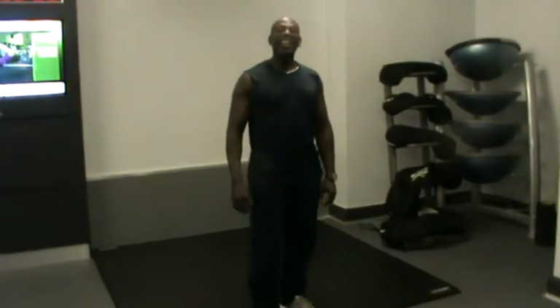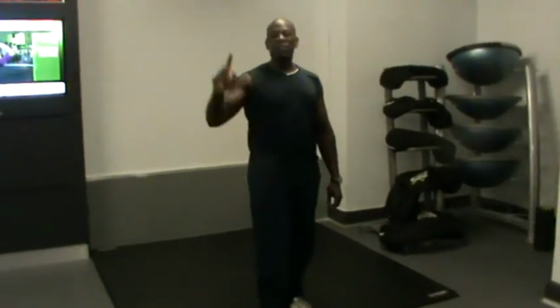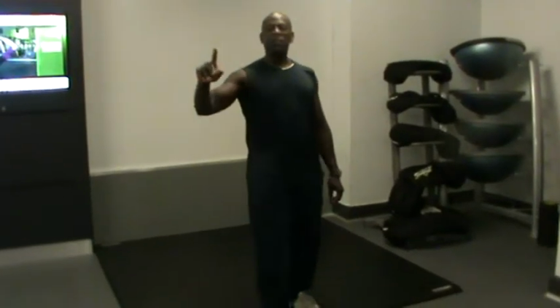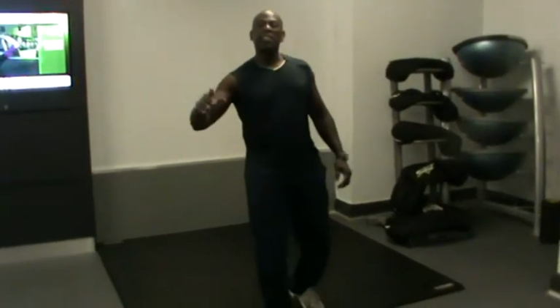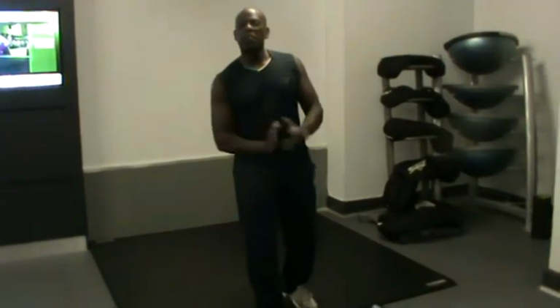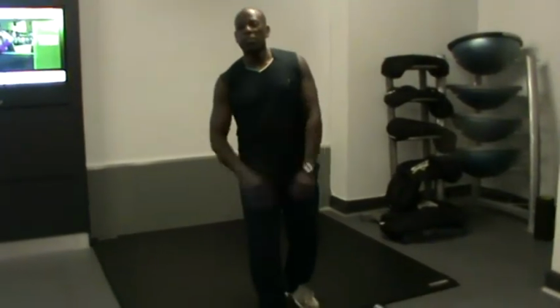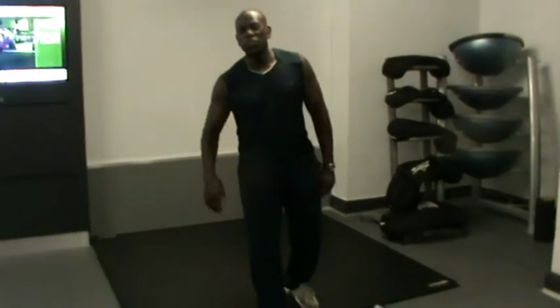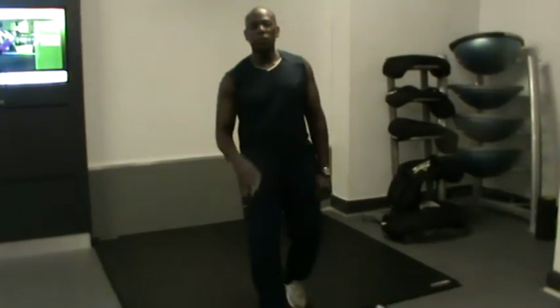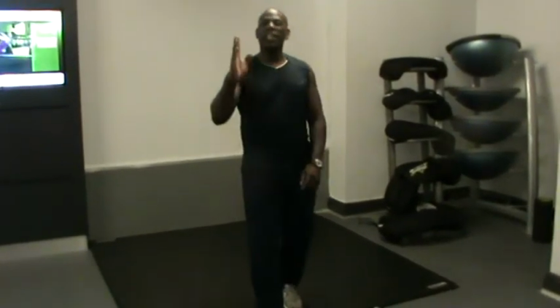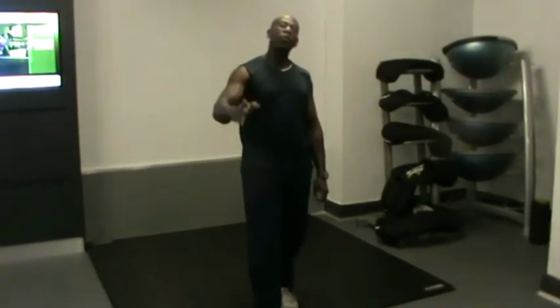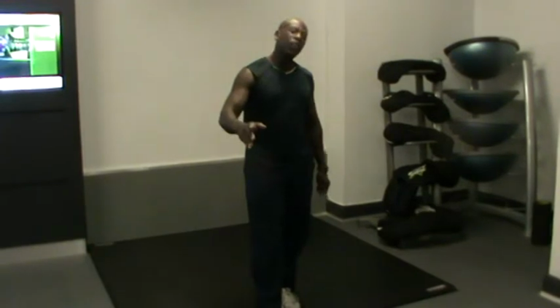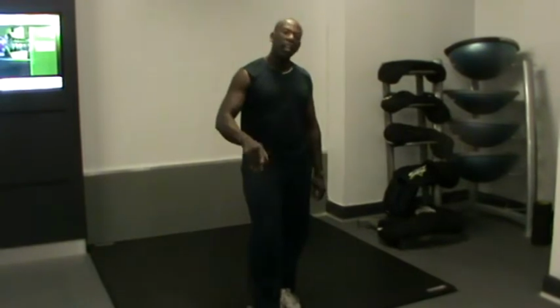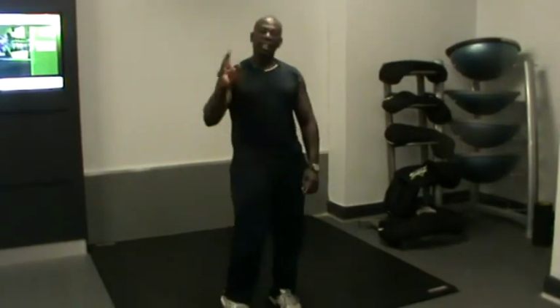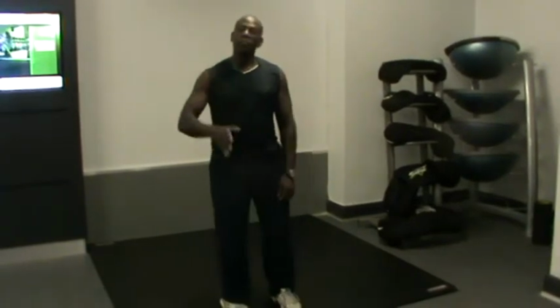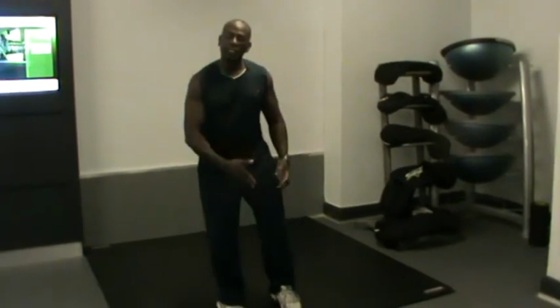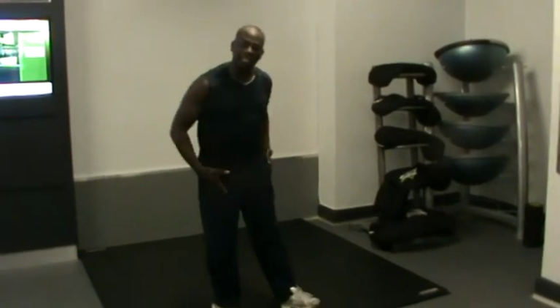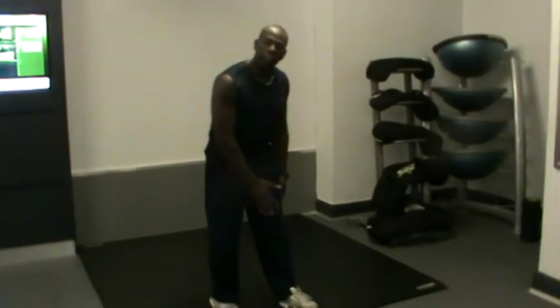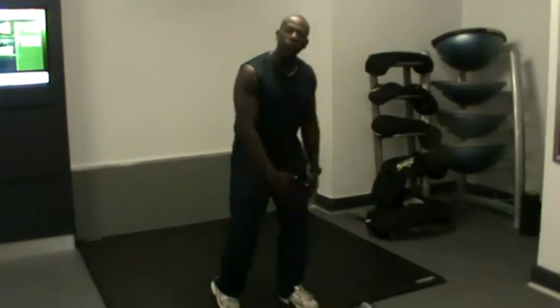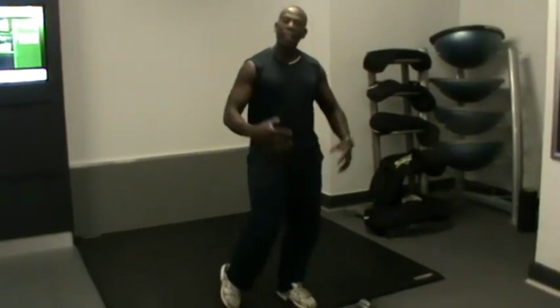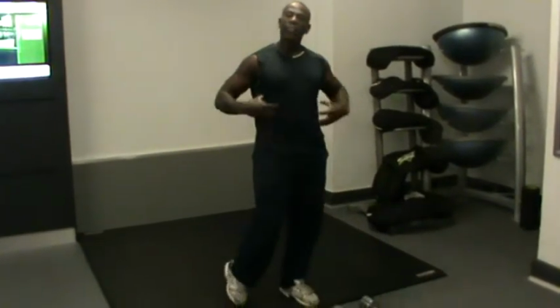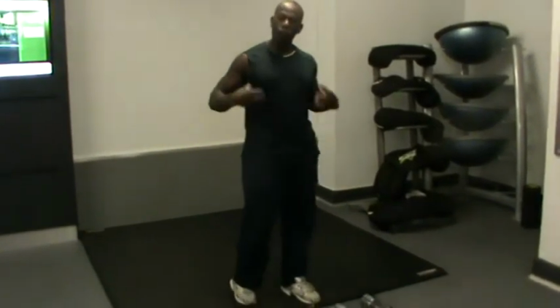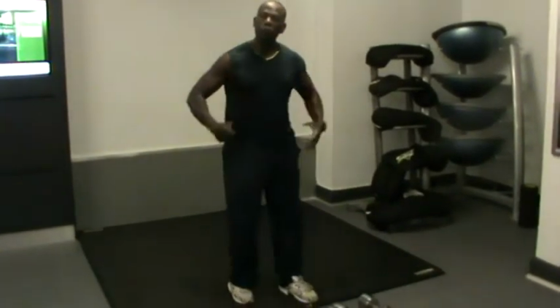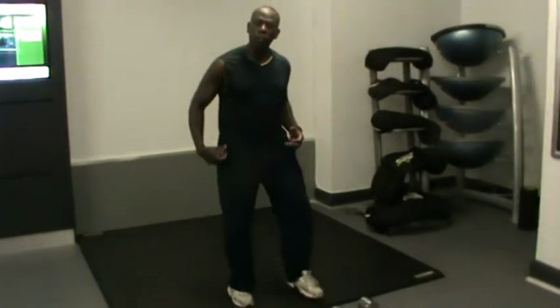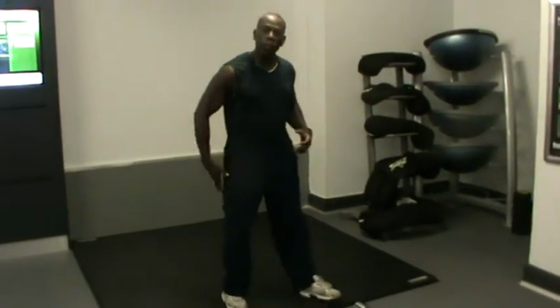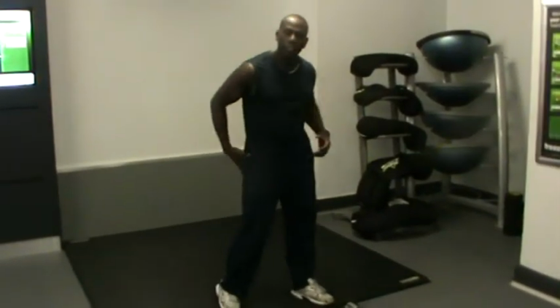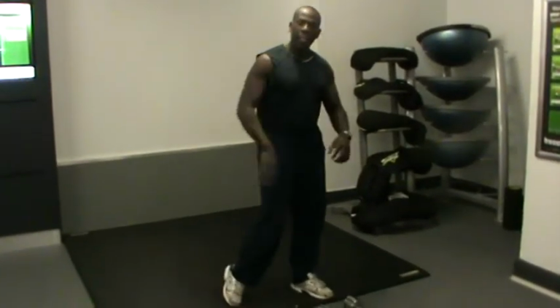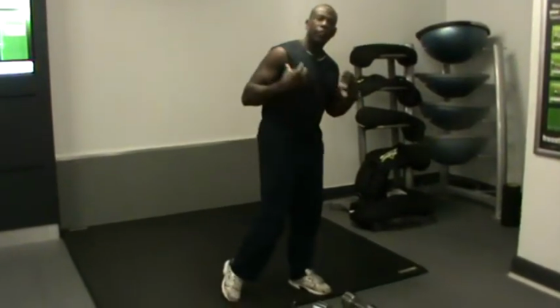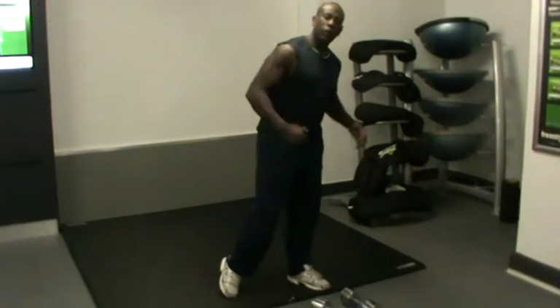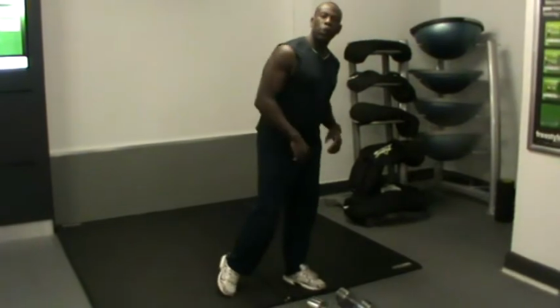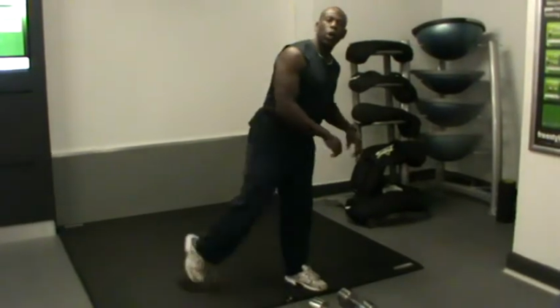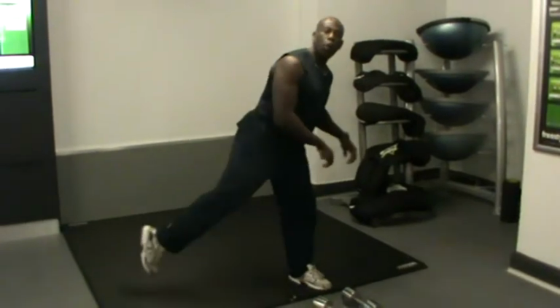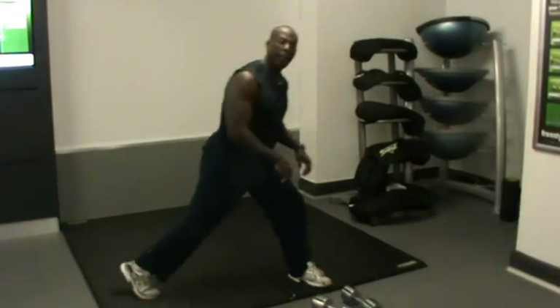Hi, my name is Japan. I'm a personal trainer specializing in weight loss. I'm going to show you a few exercises that can tone your legs, still work on your glutes, and stretch your lower back.